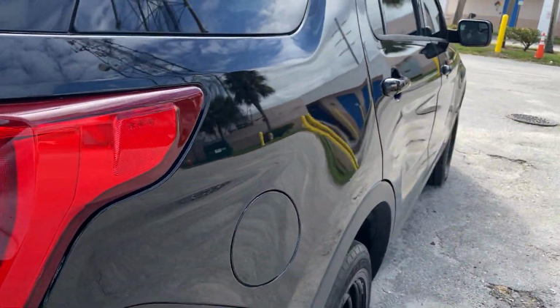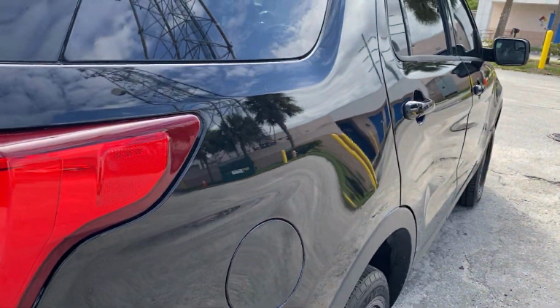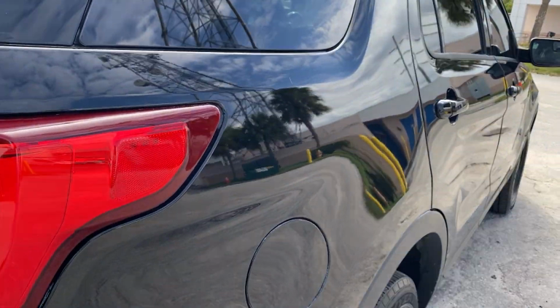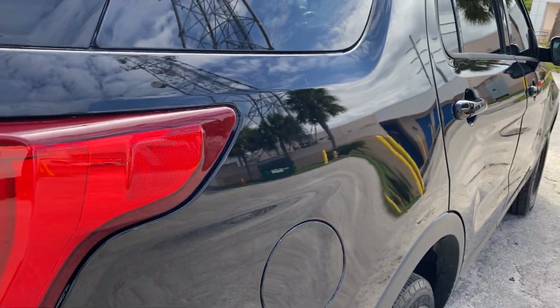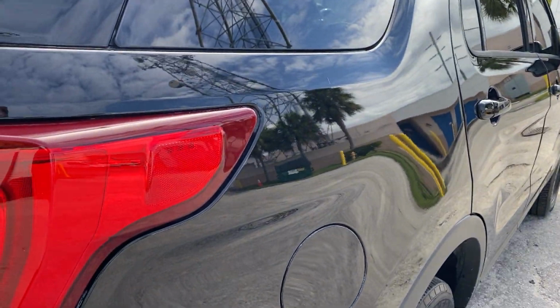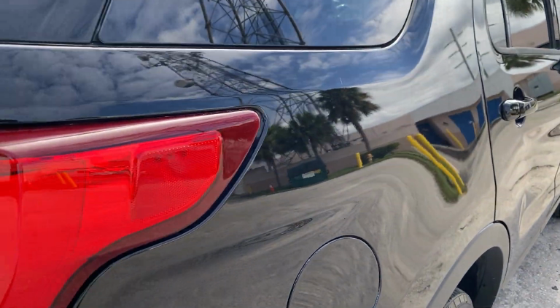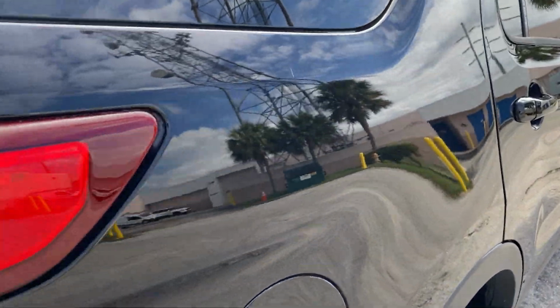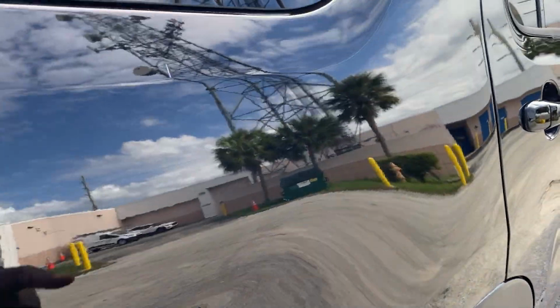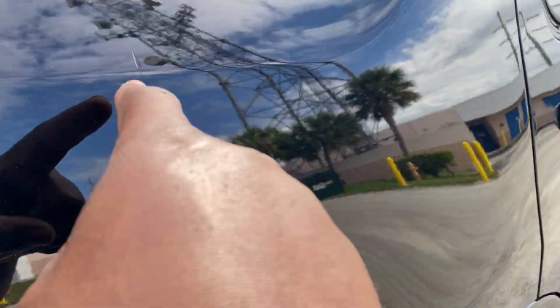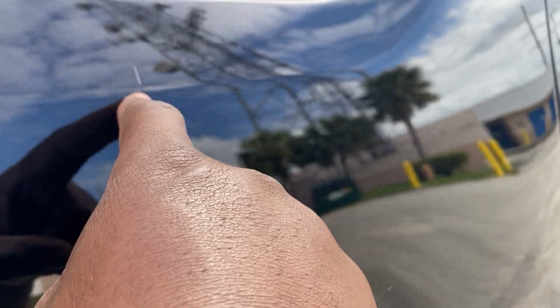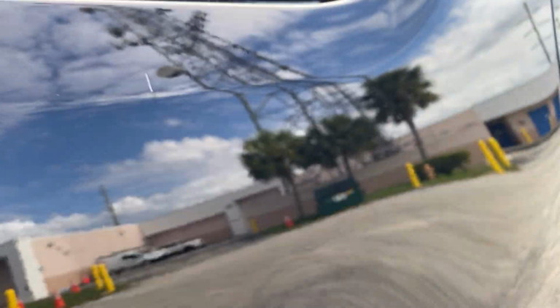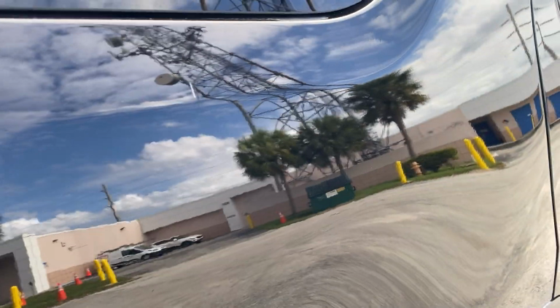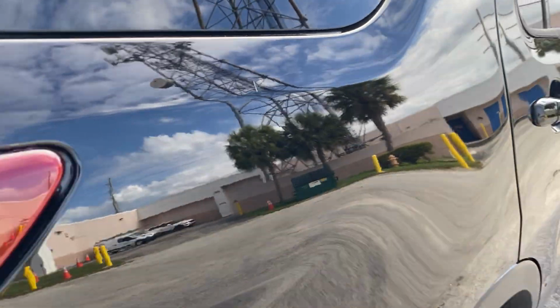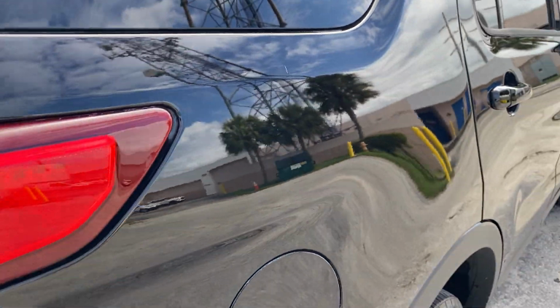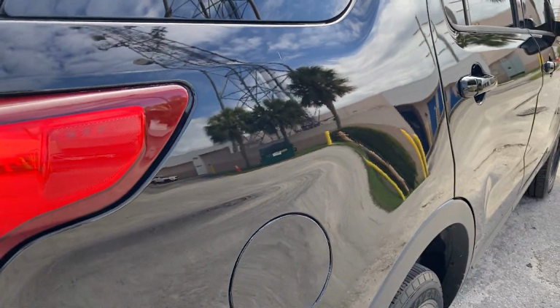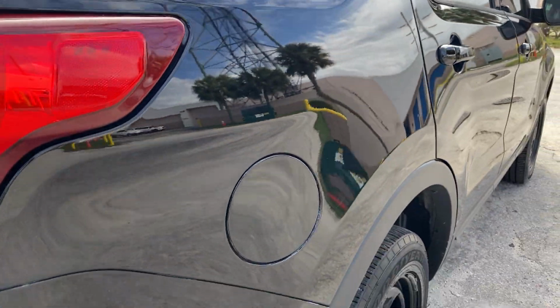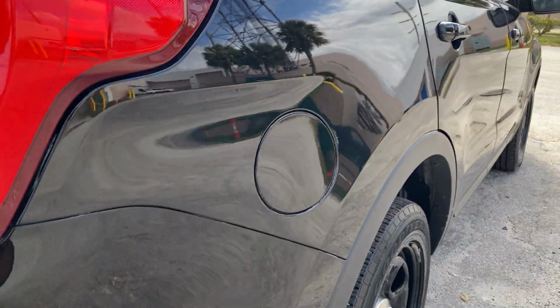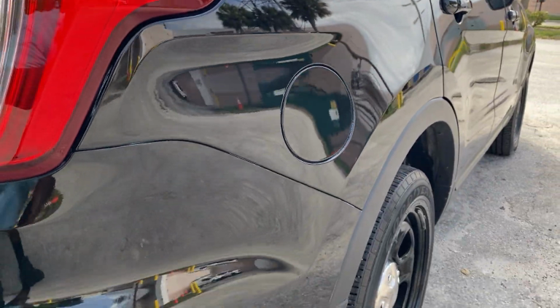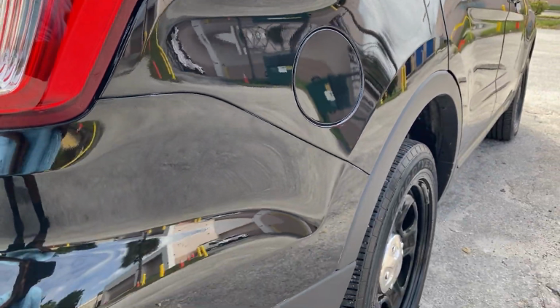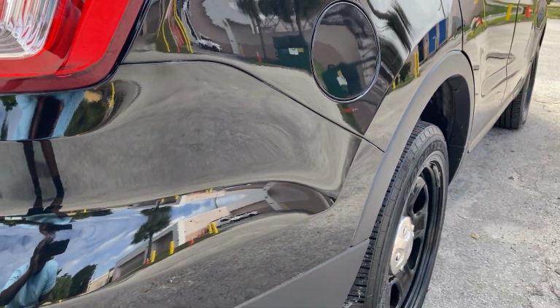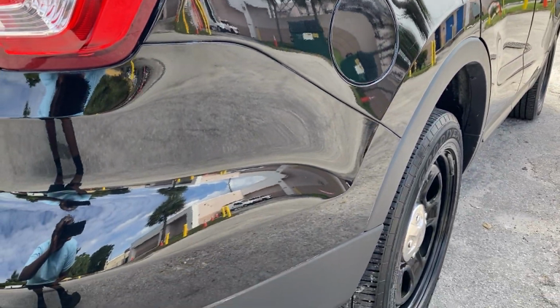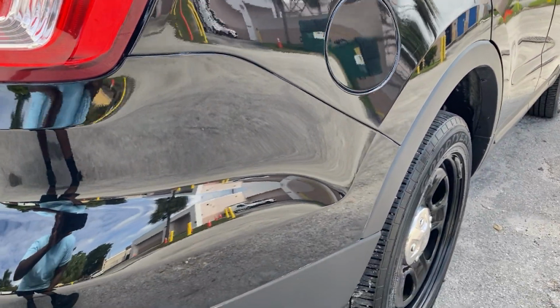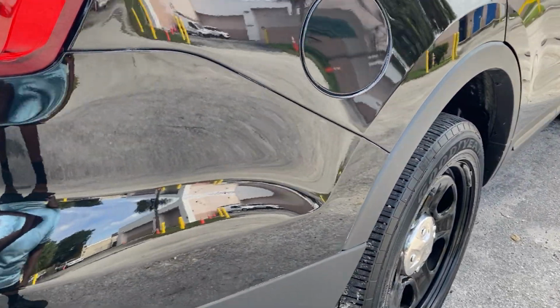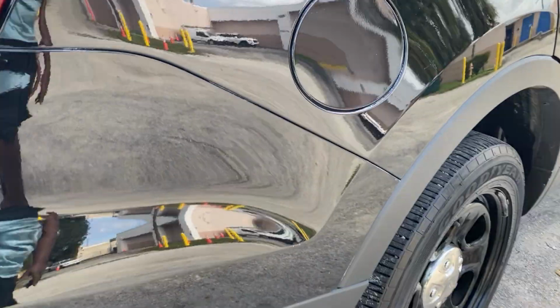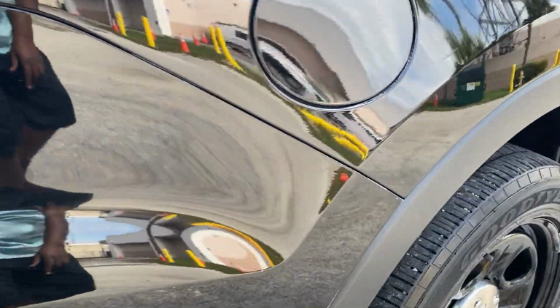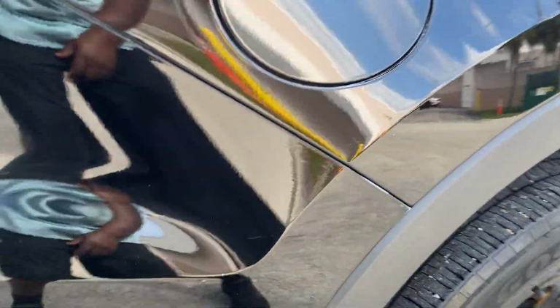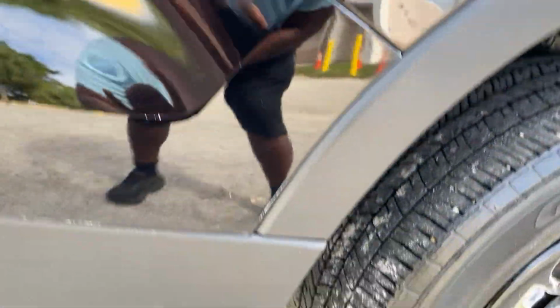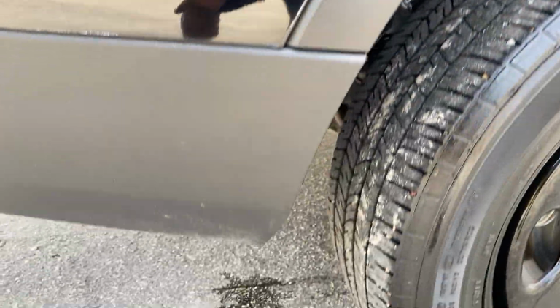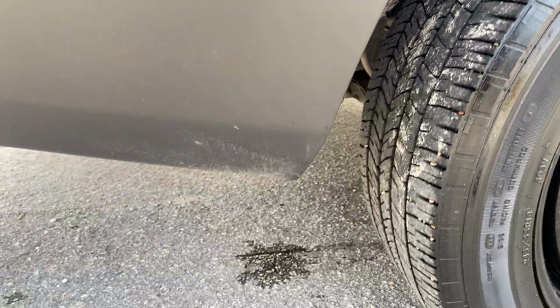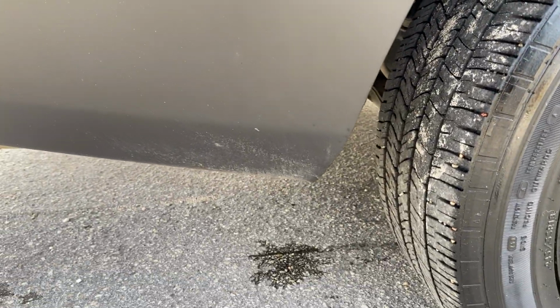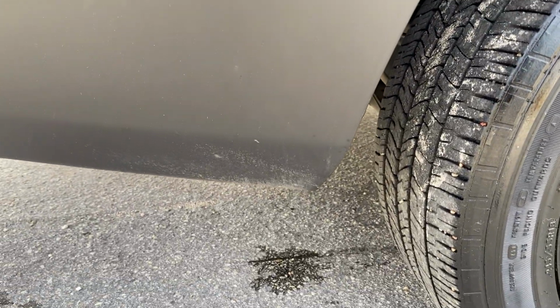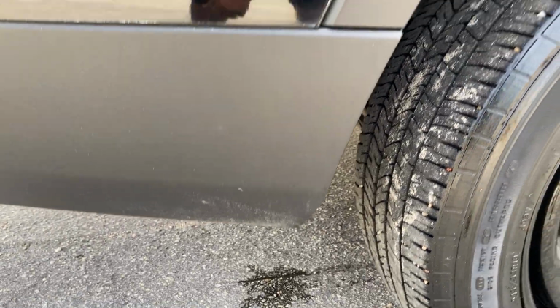Moving to the passenger side rear quarter — there's a small scratch there, but the rest of the quarter is fine. The bottom of the bumper shows minimal wear.